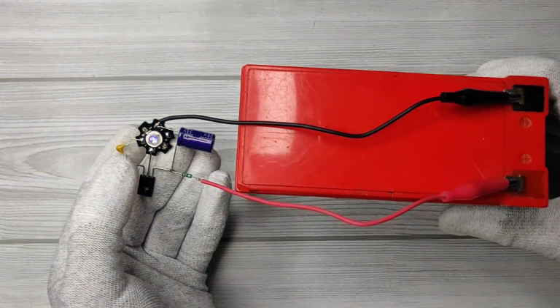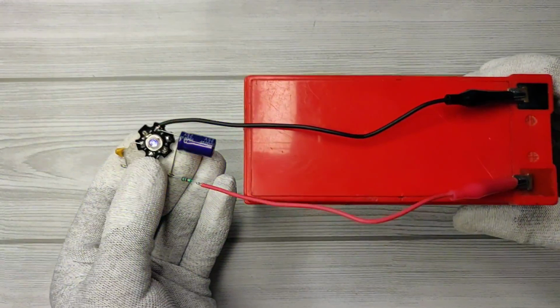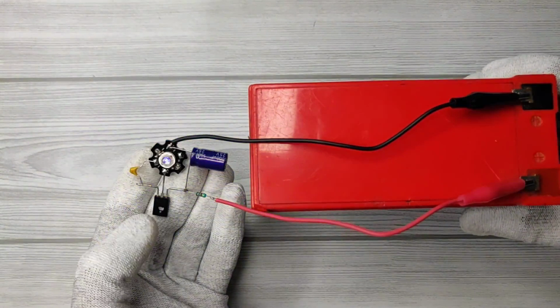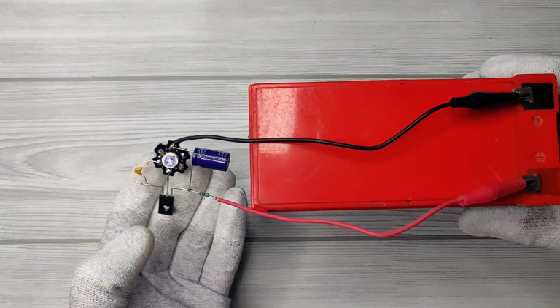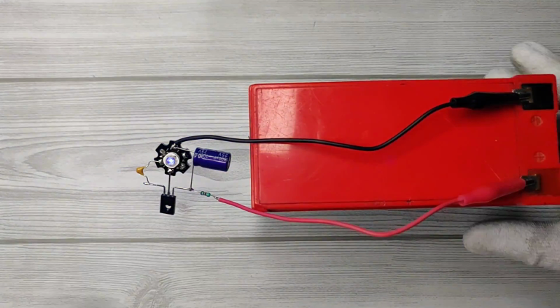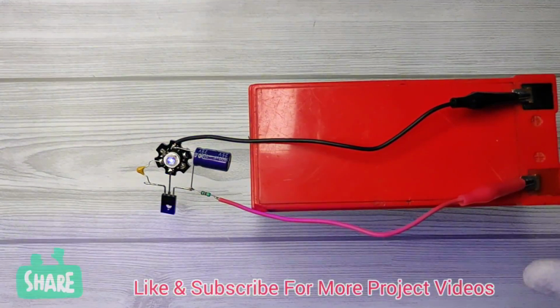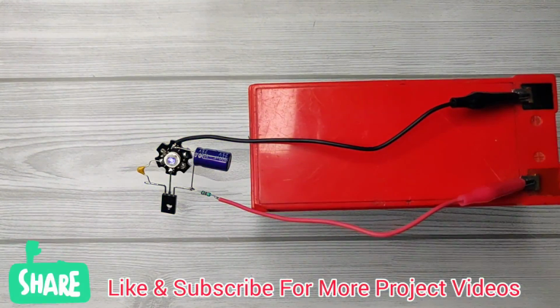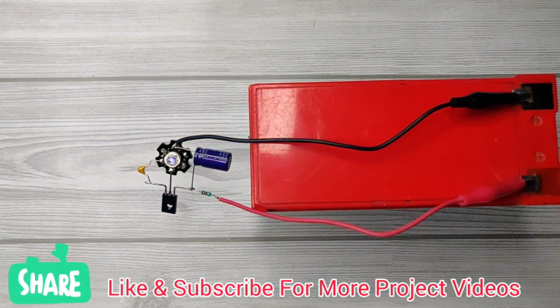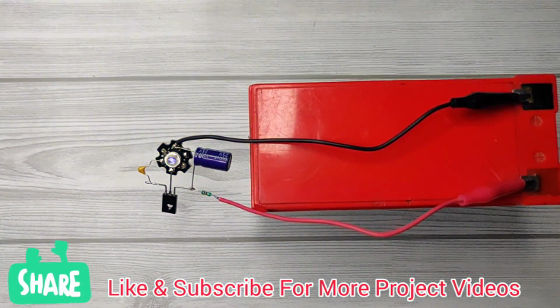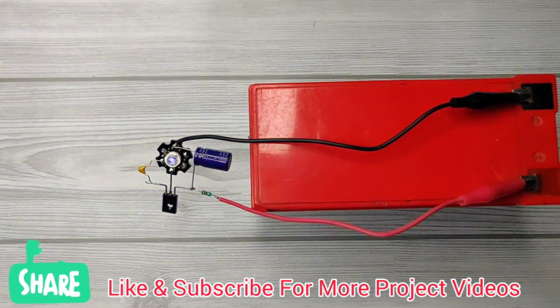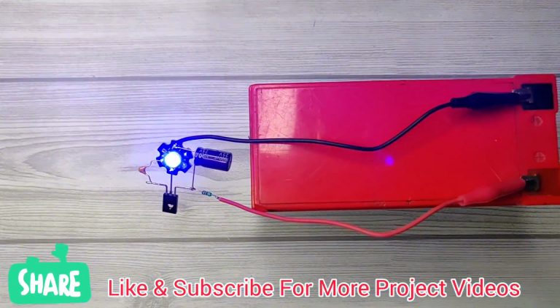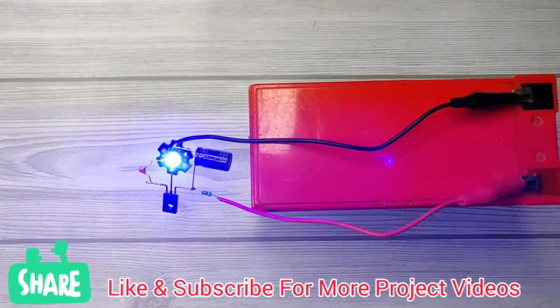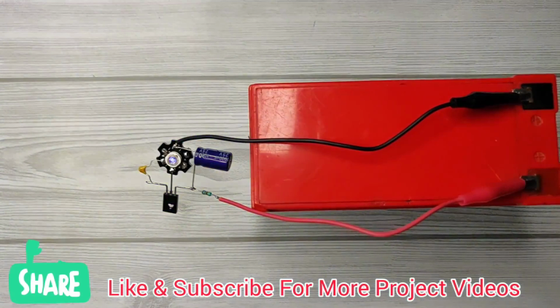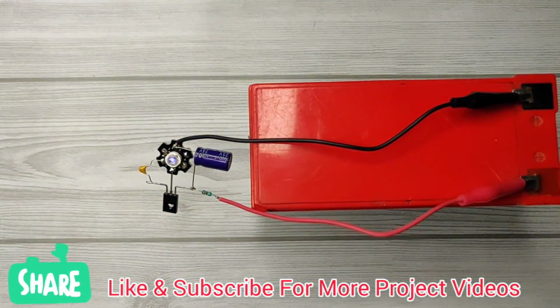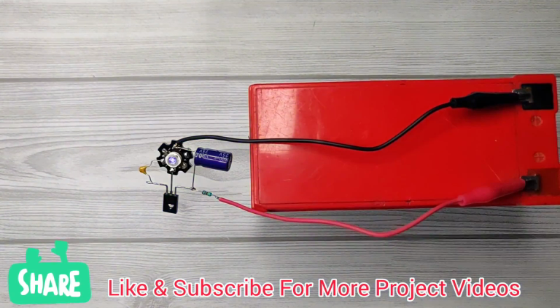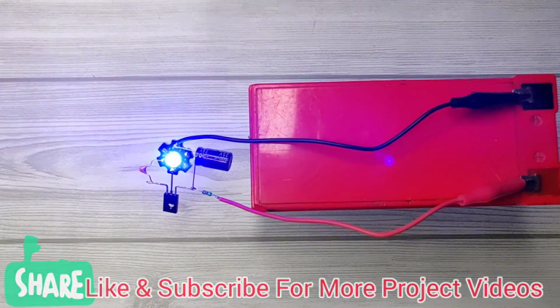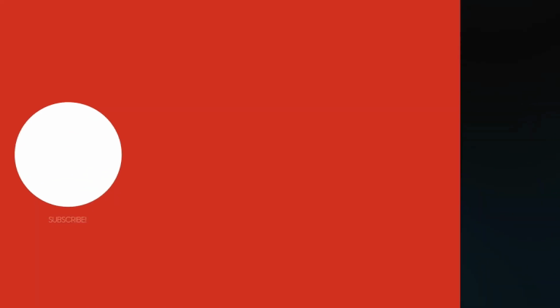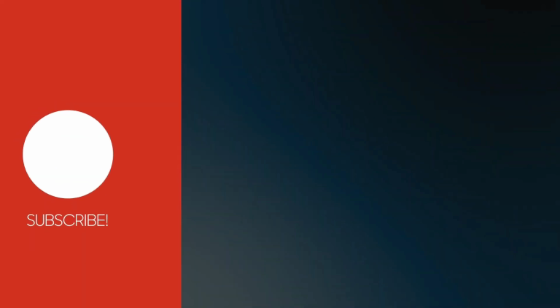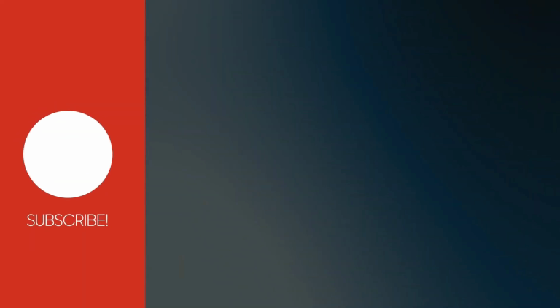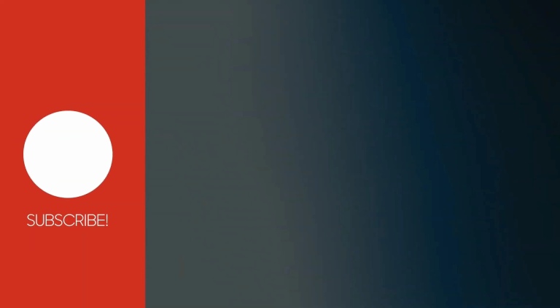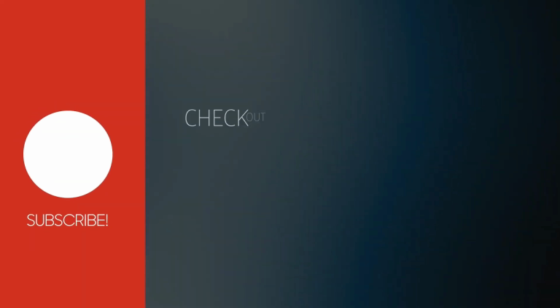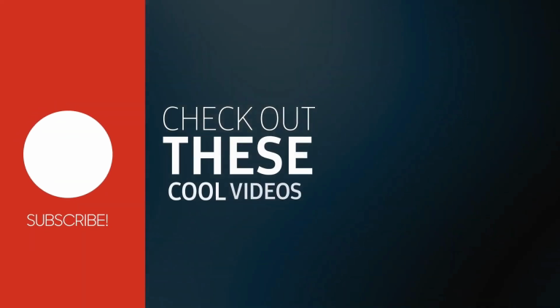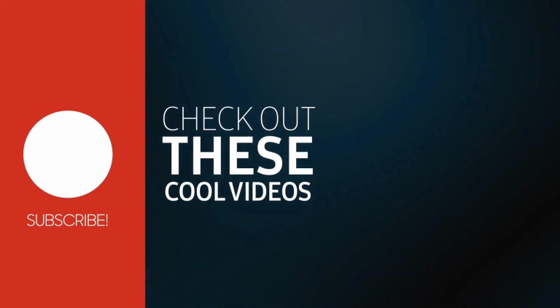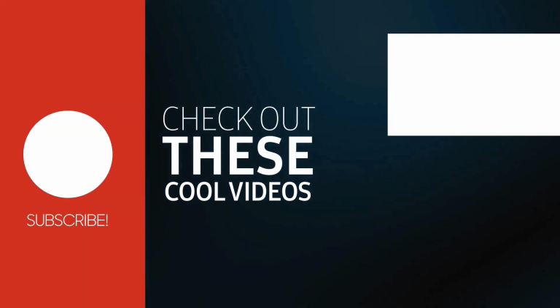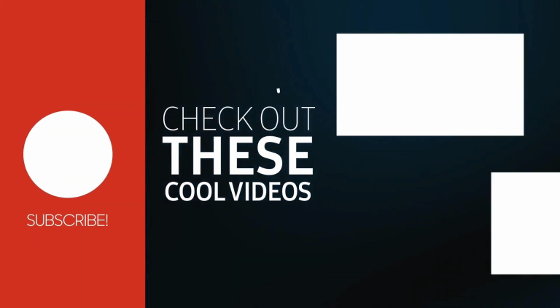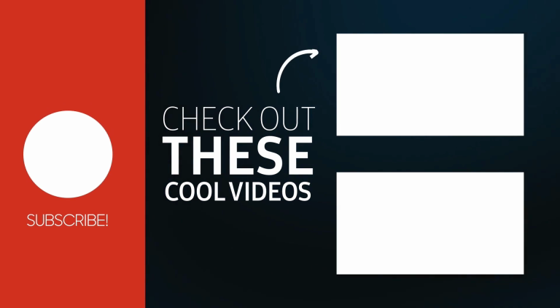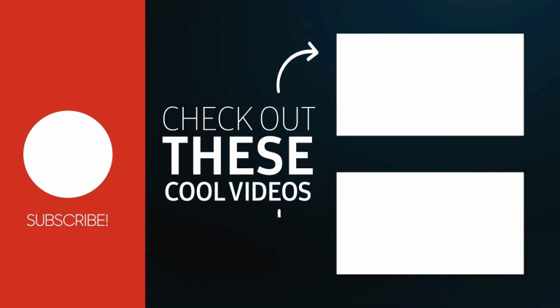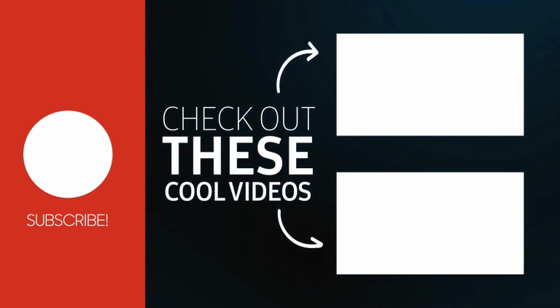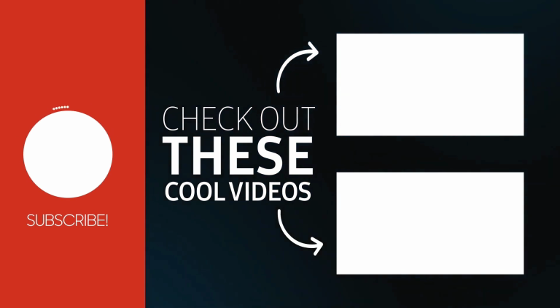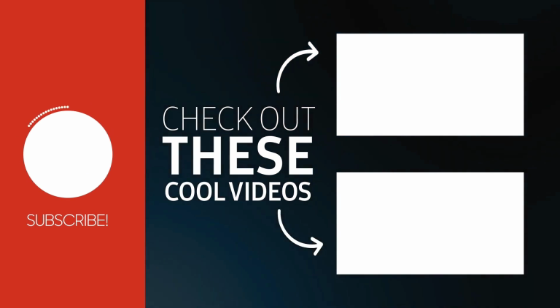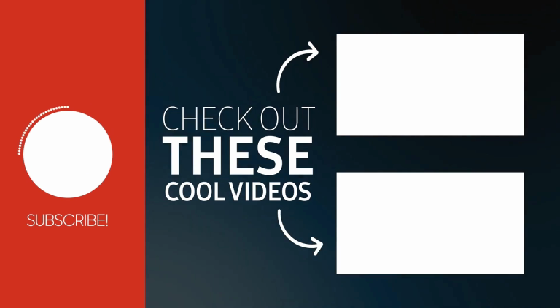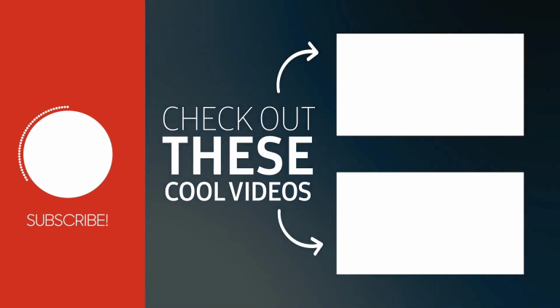It was a very easy project. If you enjoyed the video, give a thumbs up. For more amazing projects, subscribe to the channel. Also check out these recommended videos. Thanks for watching.